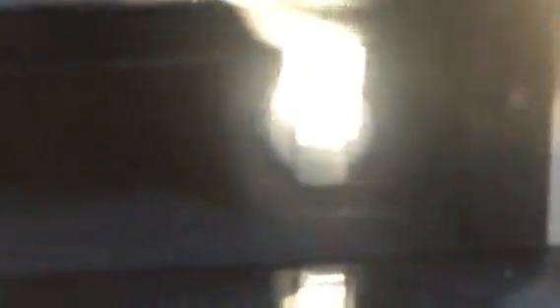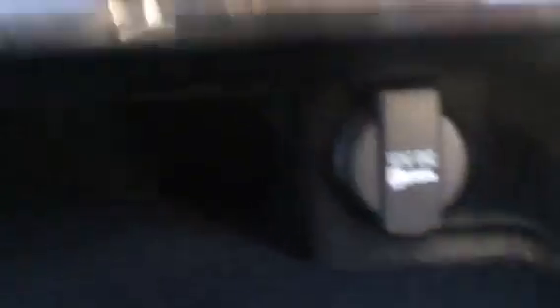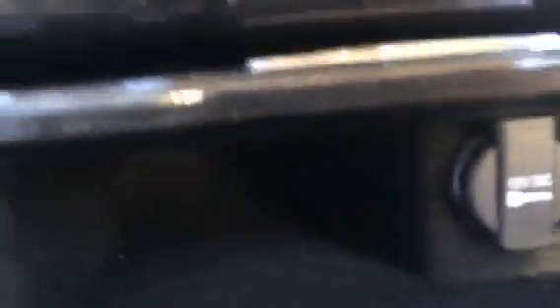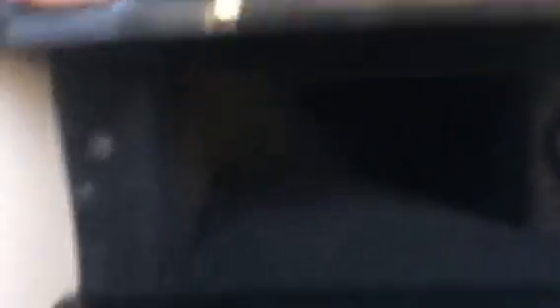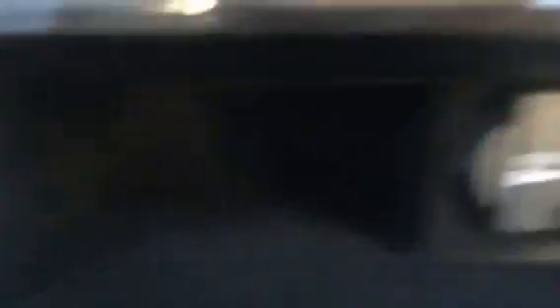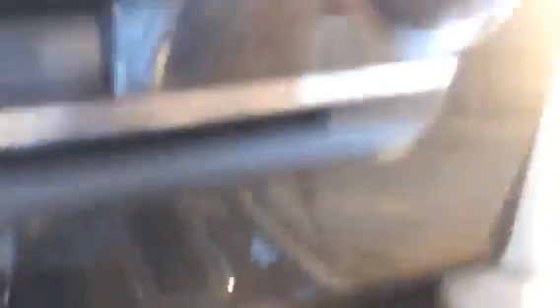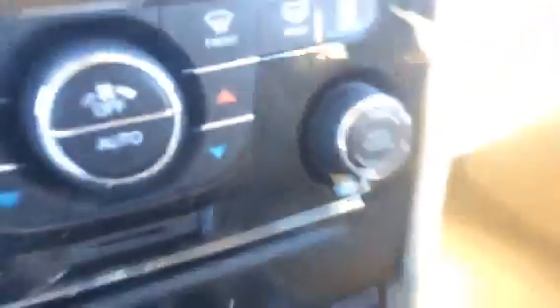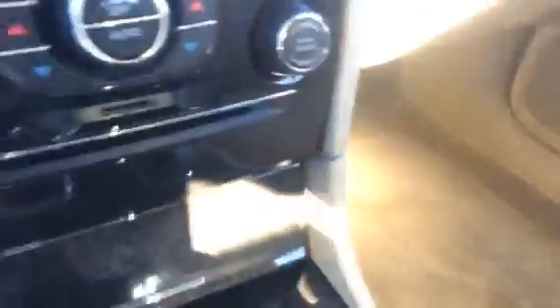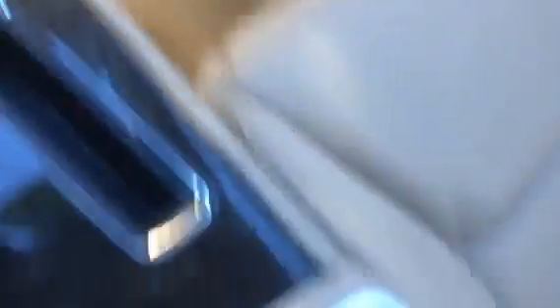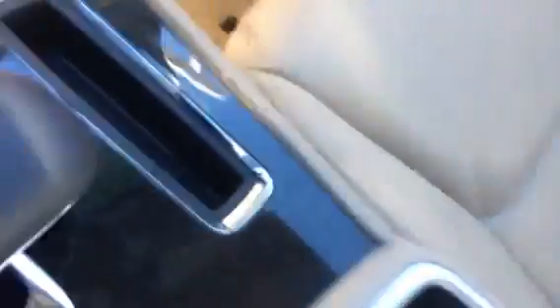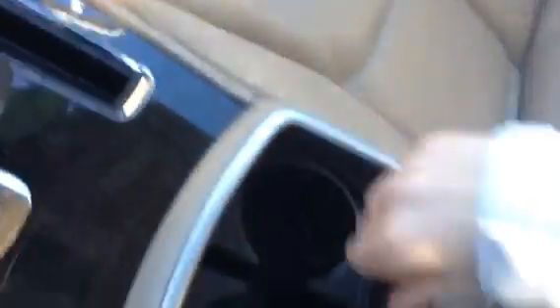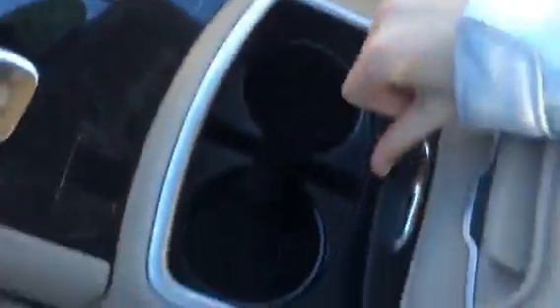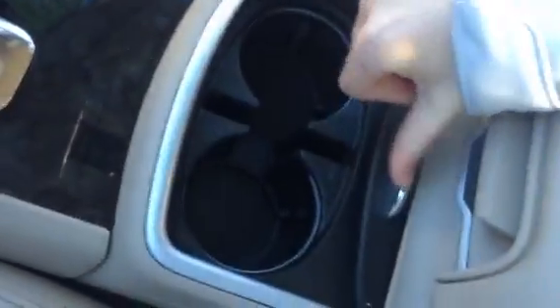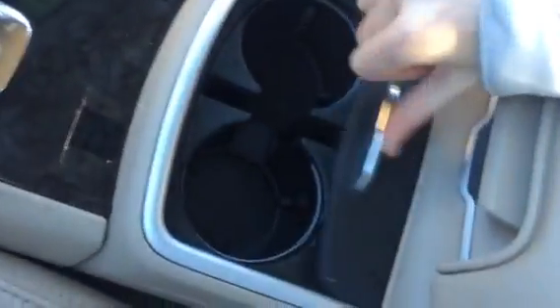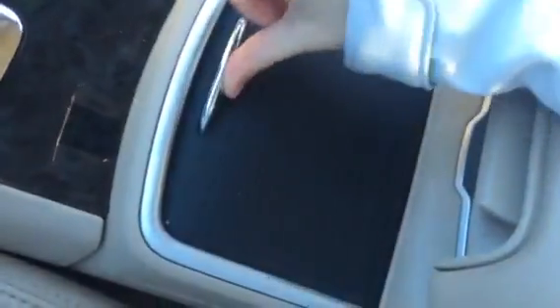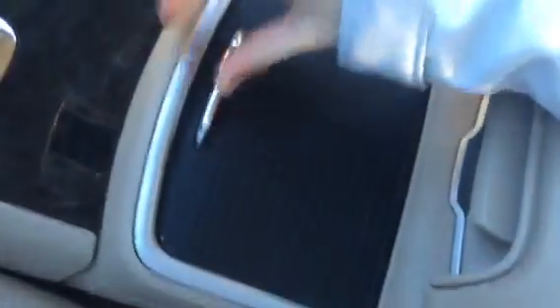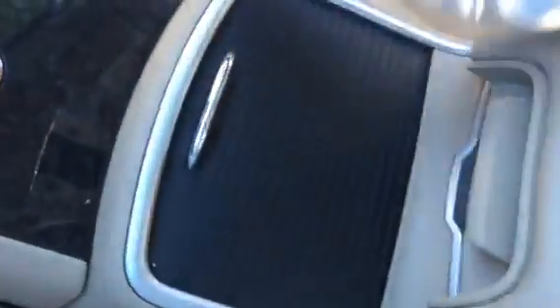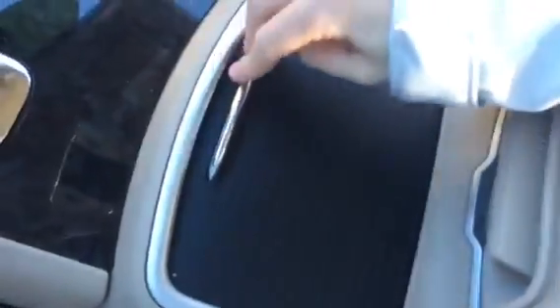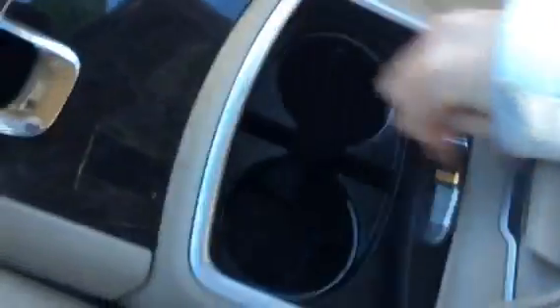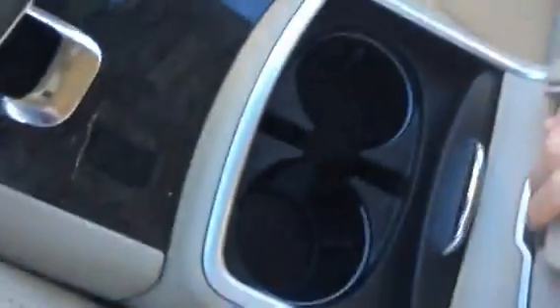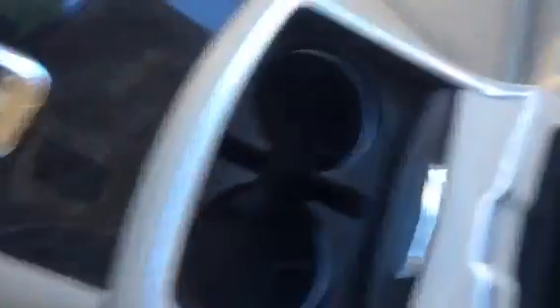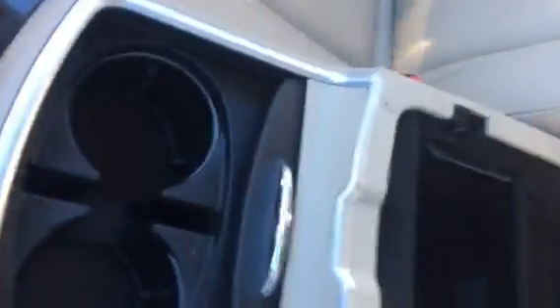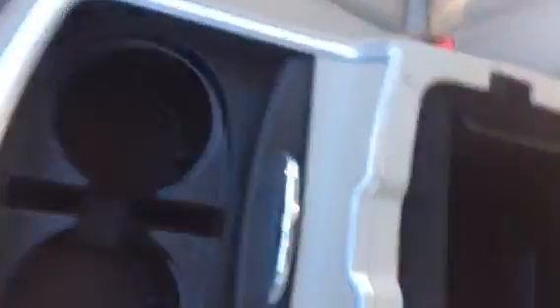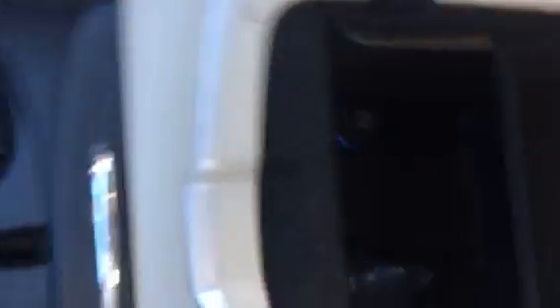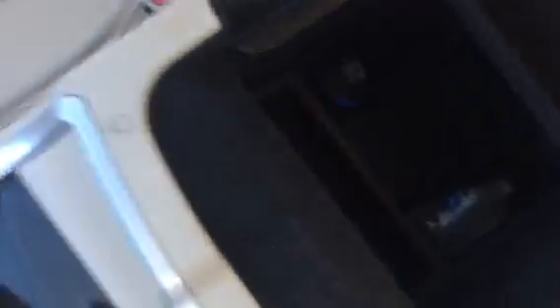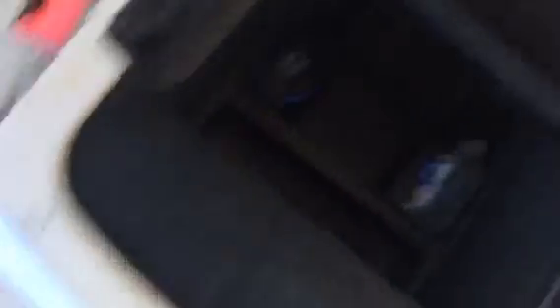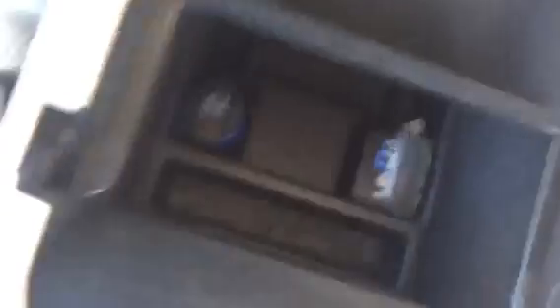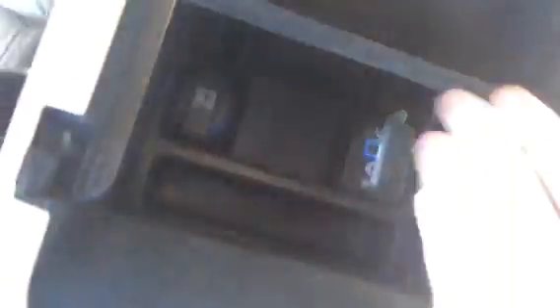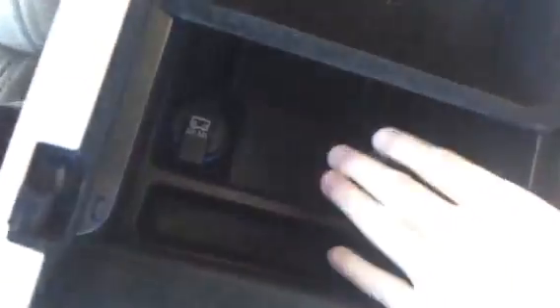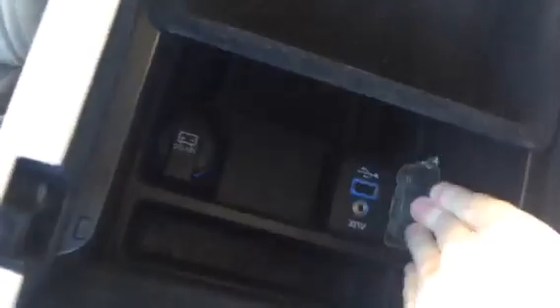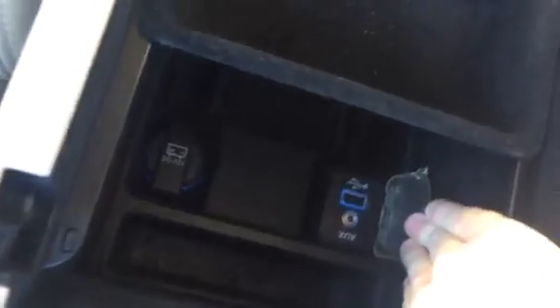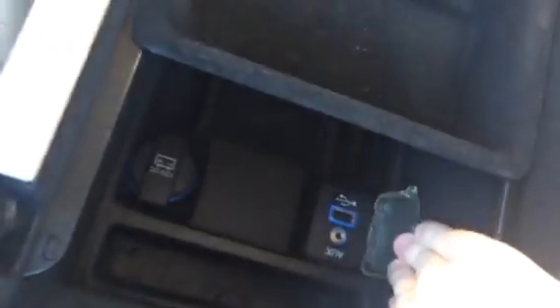There's this little compartment with a cup holder cover. And here you've got your USB and auxiliary hookup.